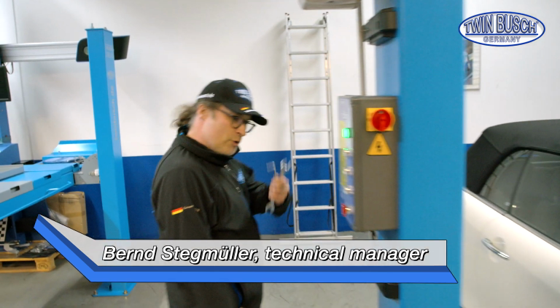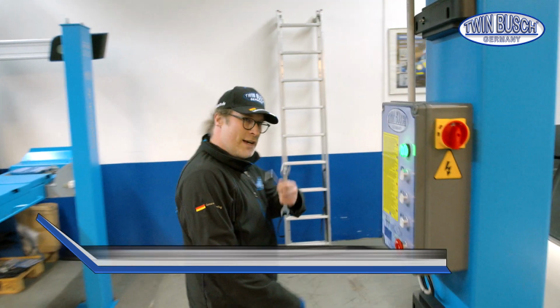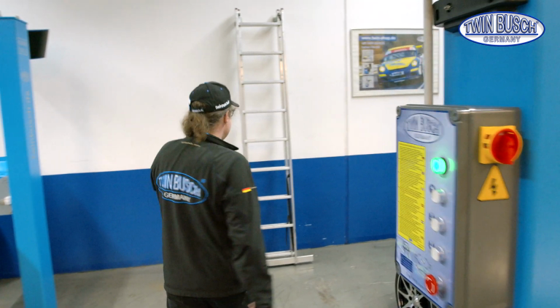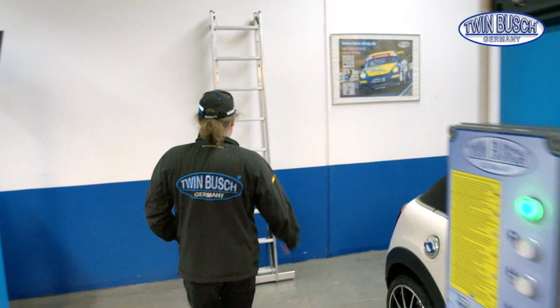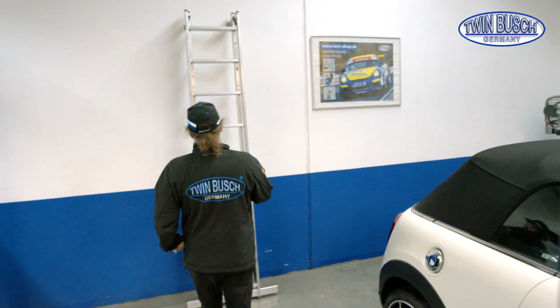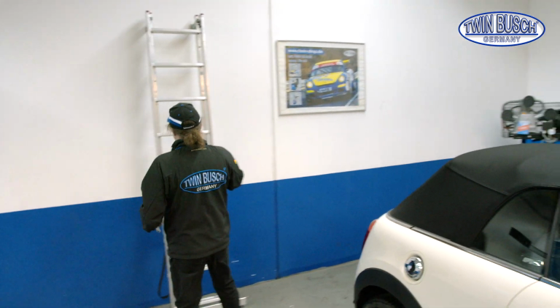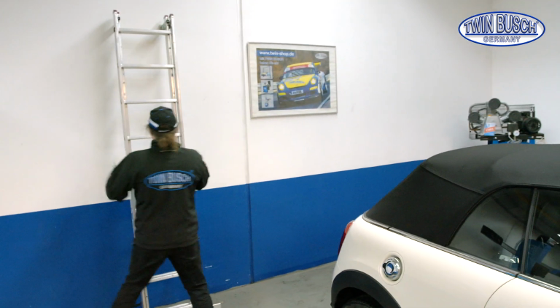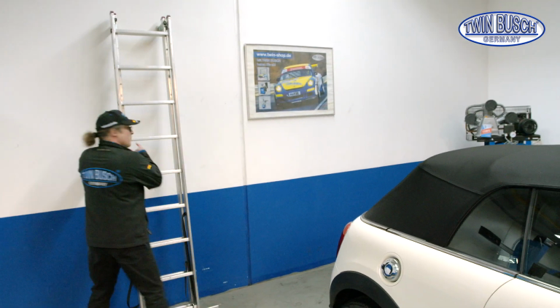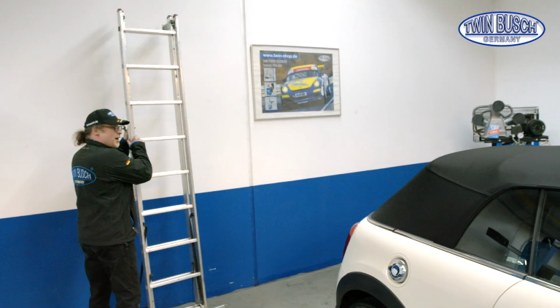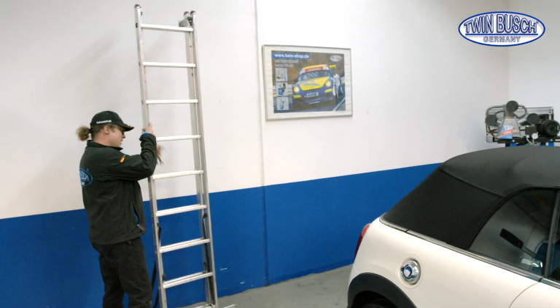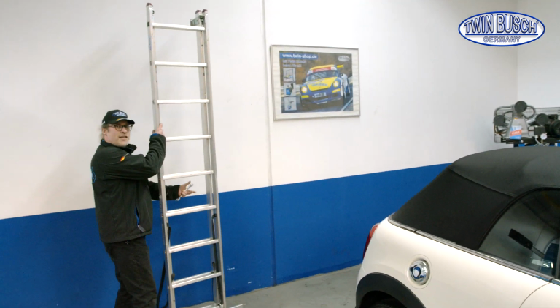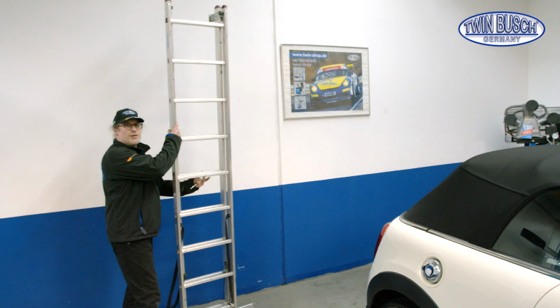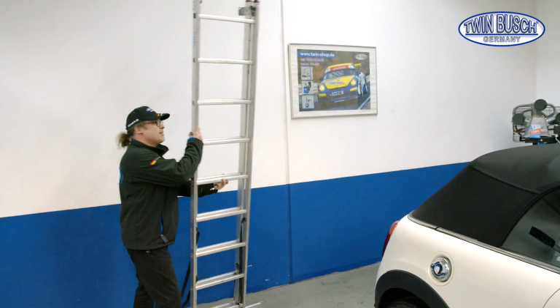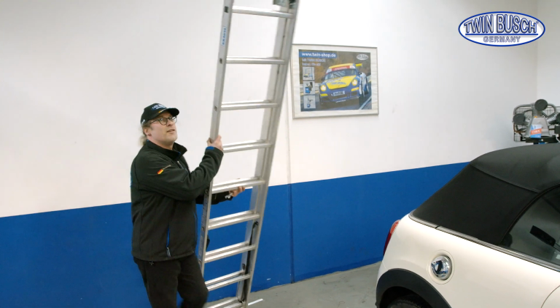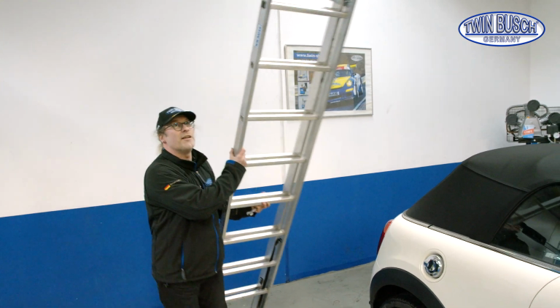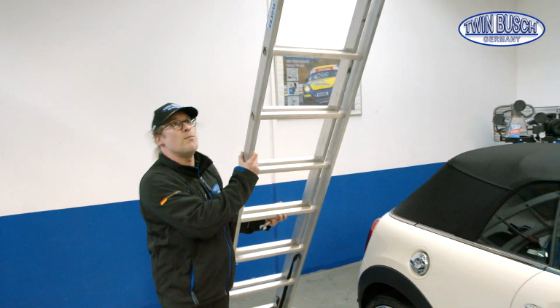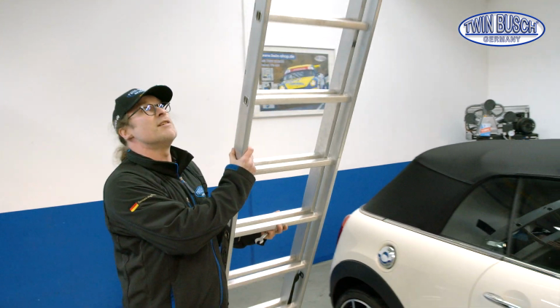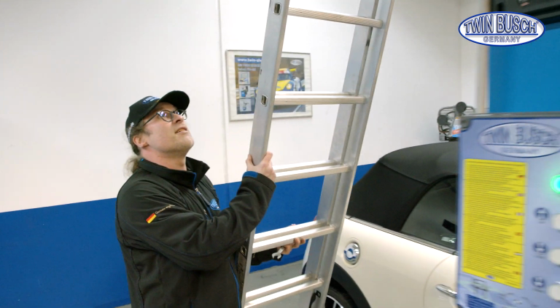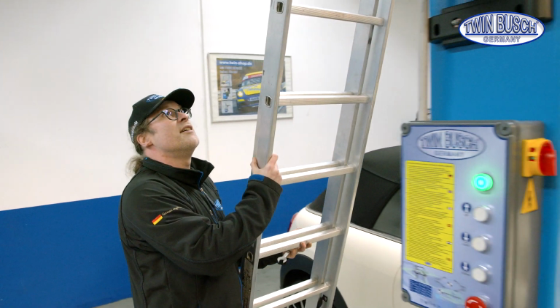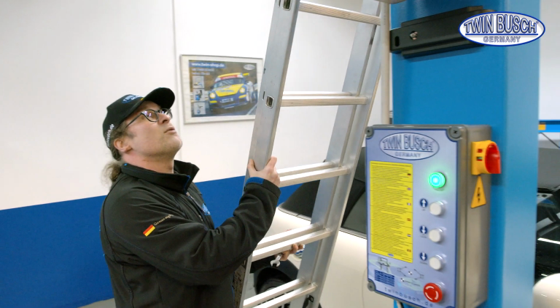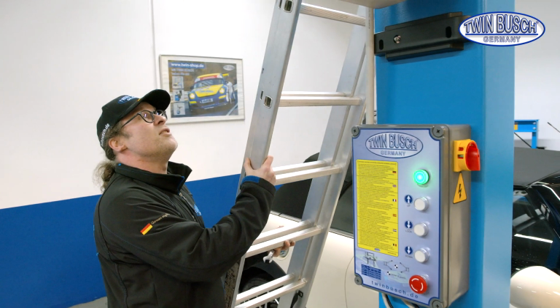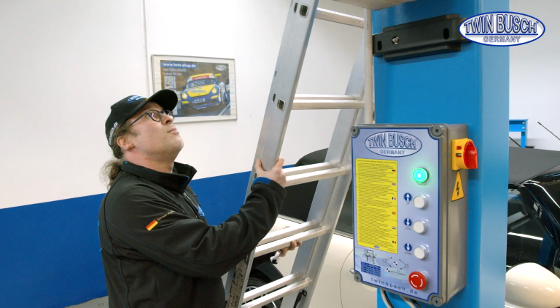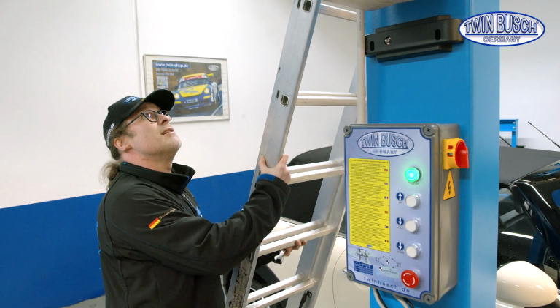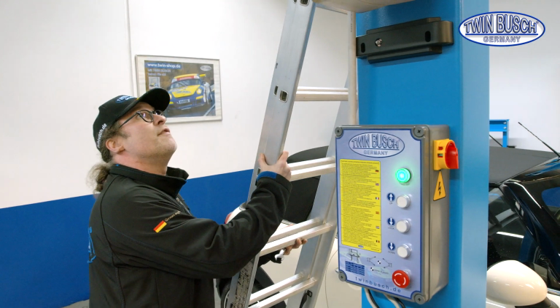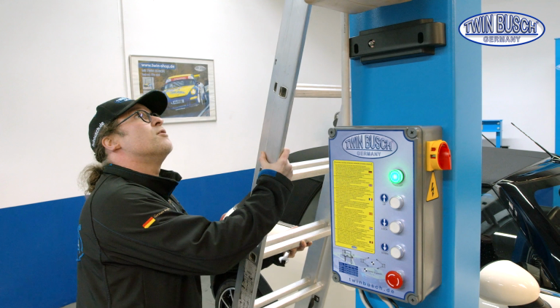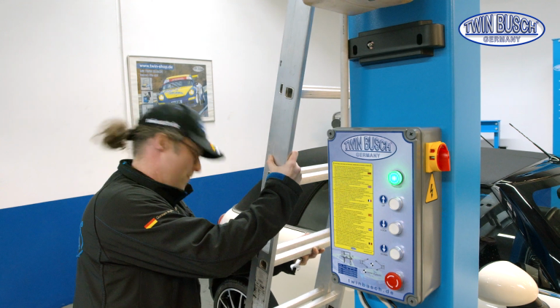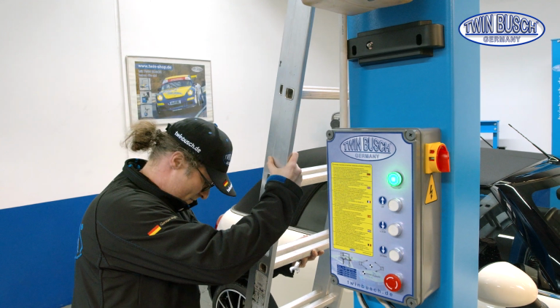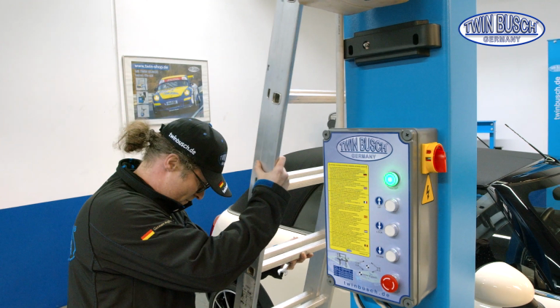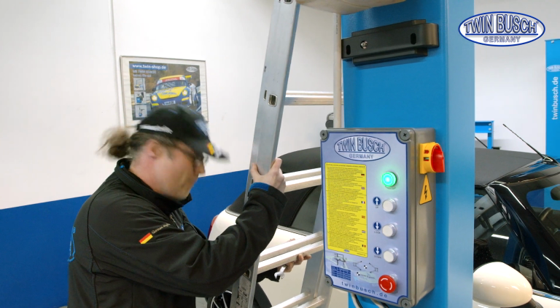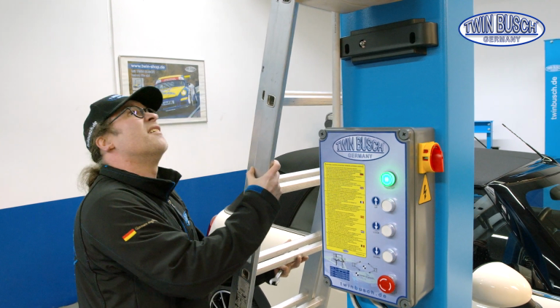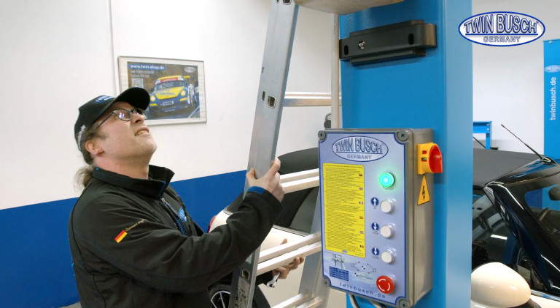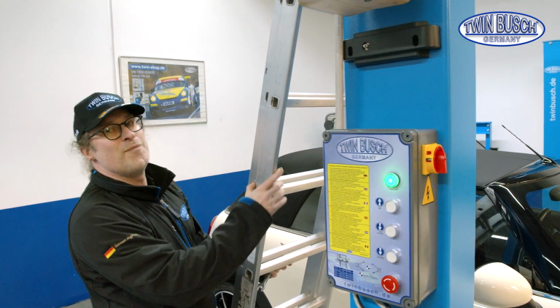You'll need some tools. Everyone has a set of Allen keys and a set of open-end spanners. You'll need size 14 and 17 spanners and a size 5 Allen key.